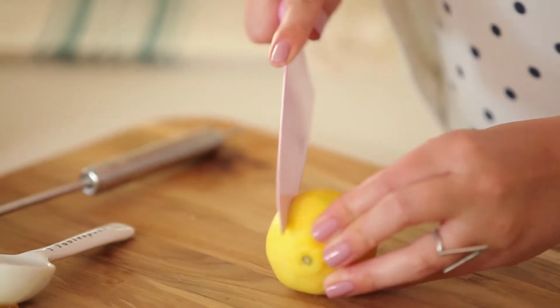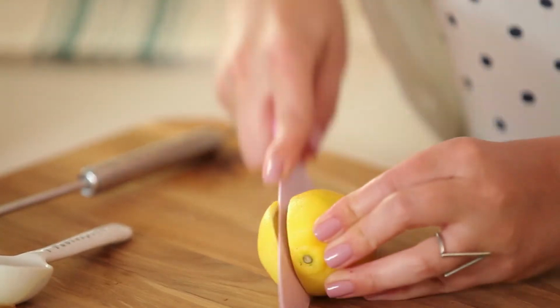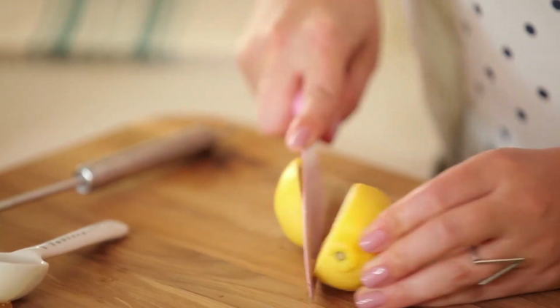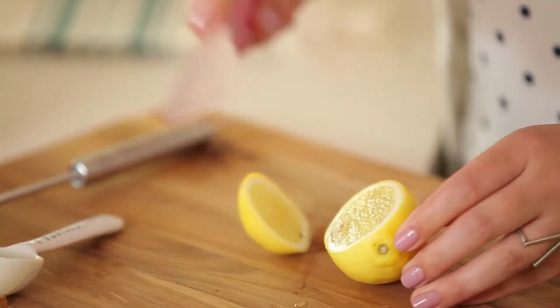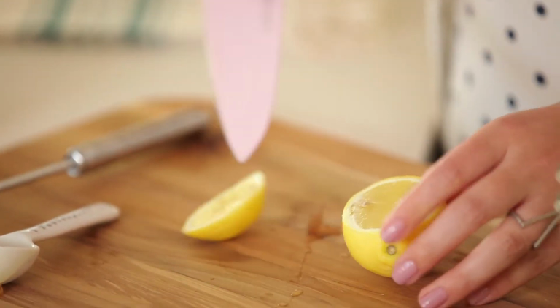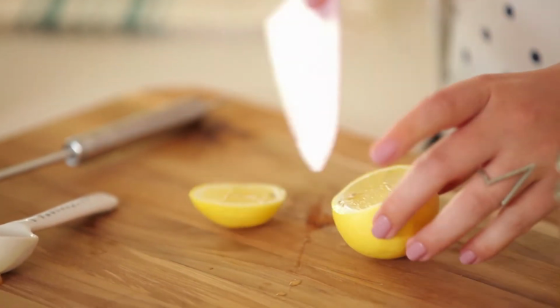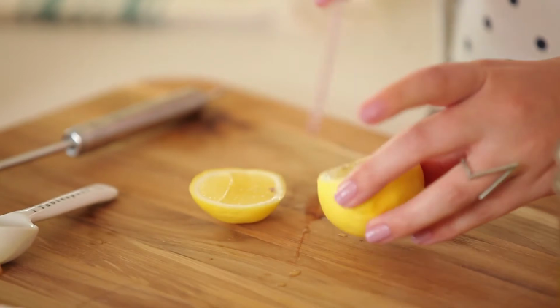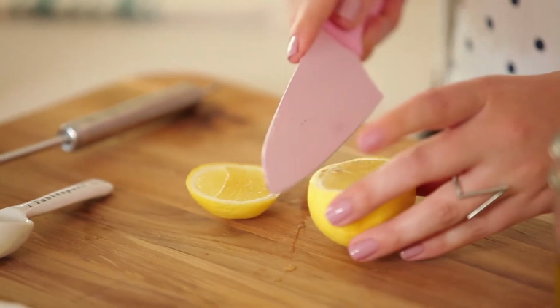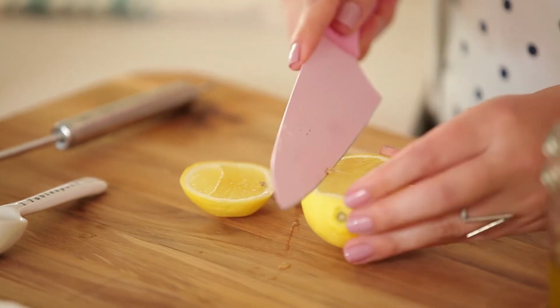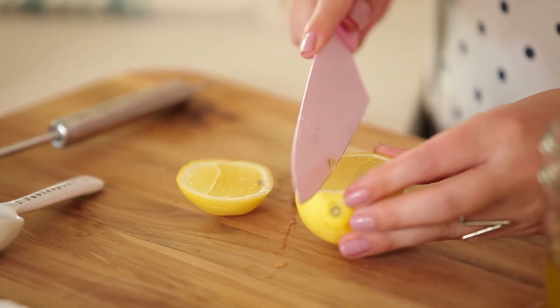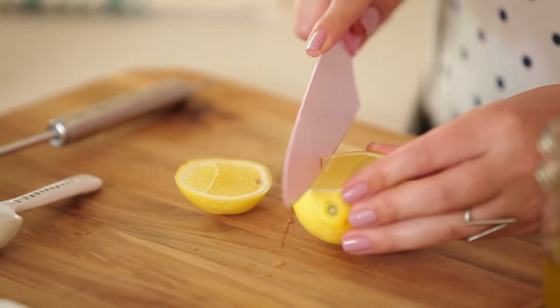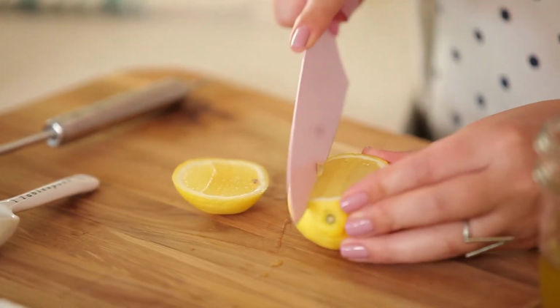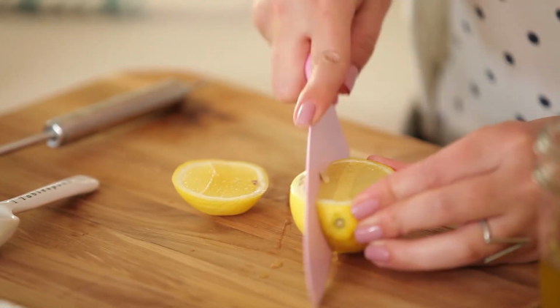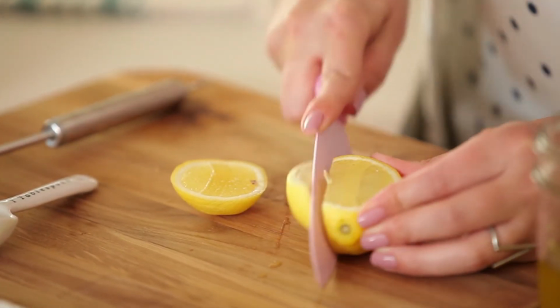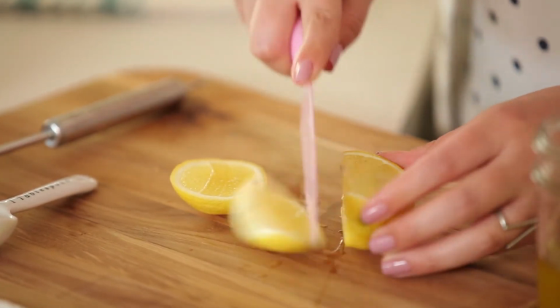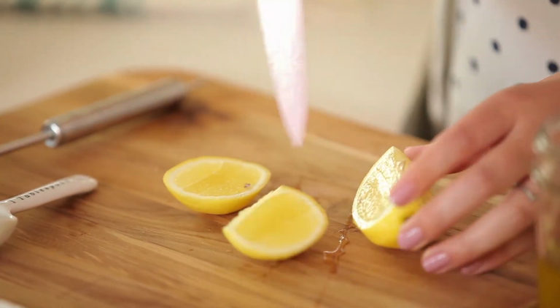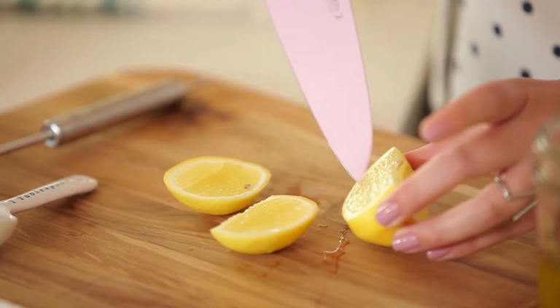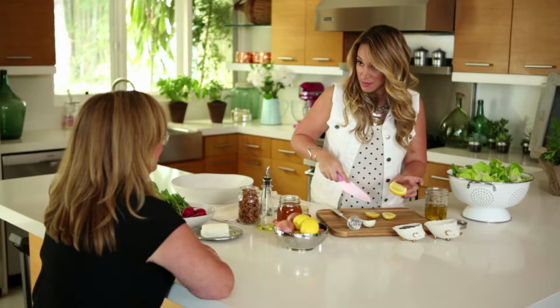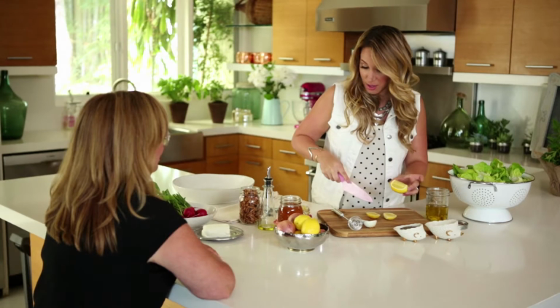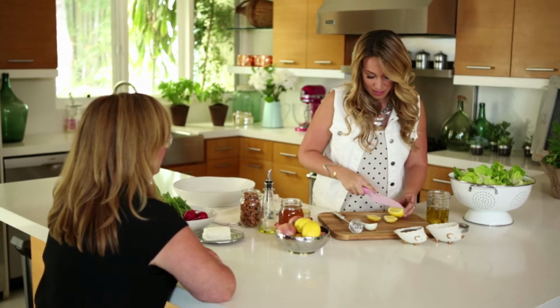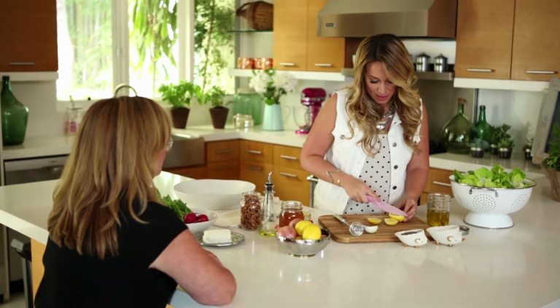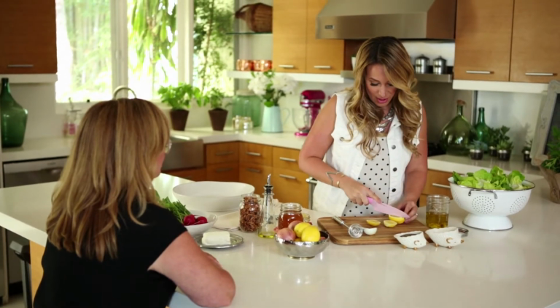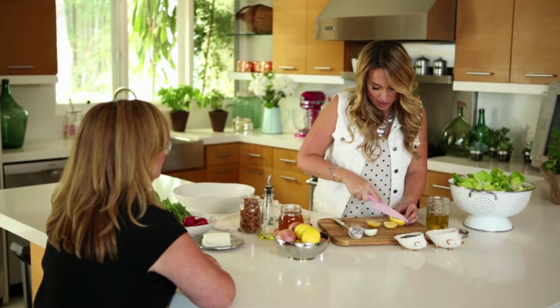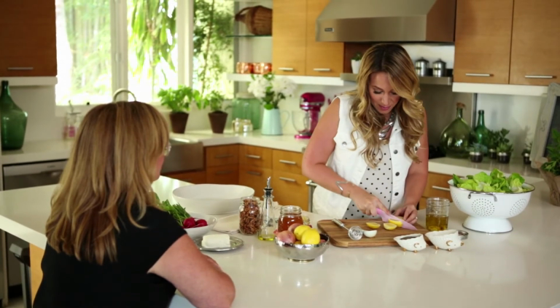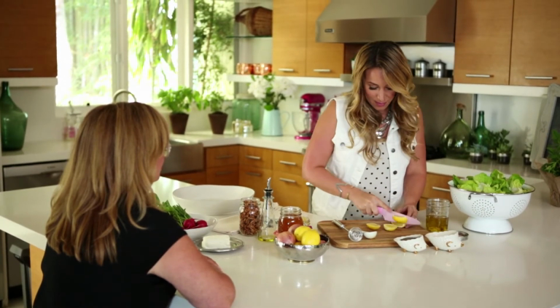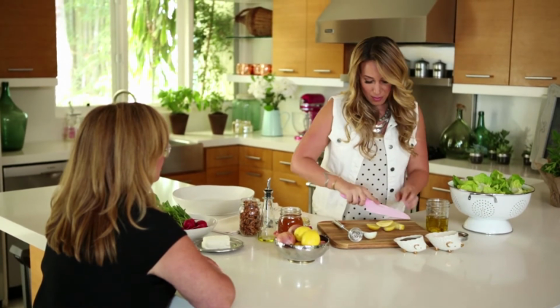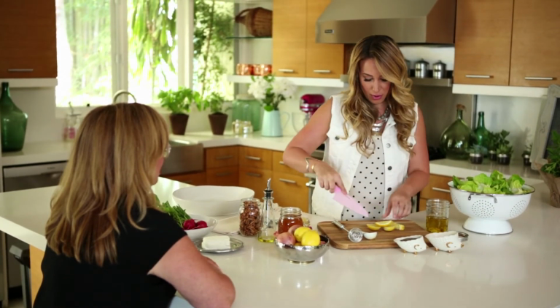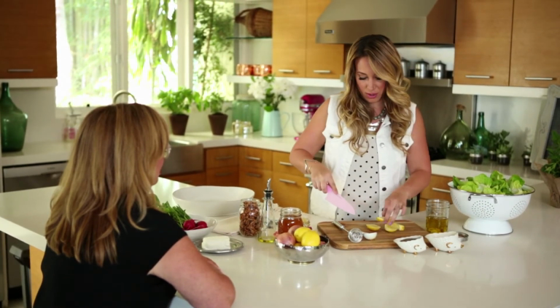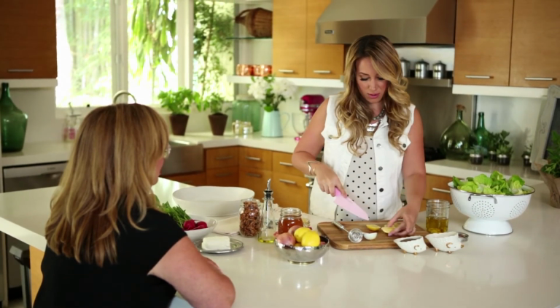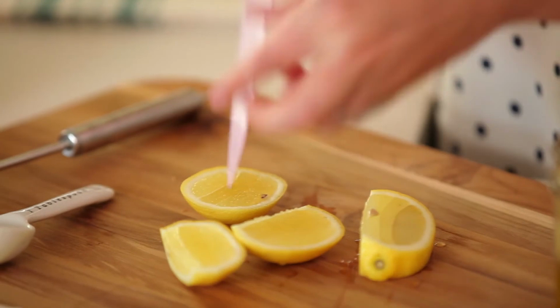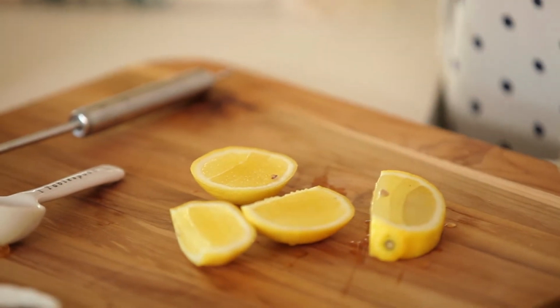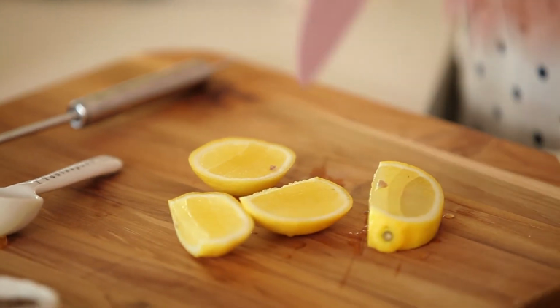You go down the side and you miss all the seeds. And so you just cut around the core, right? And then you don't have to put them through one of the little — no seeds. Perfect.